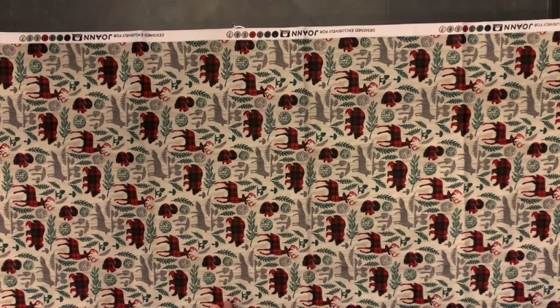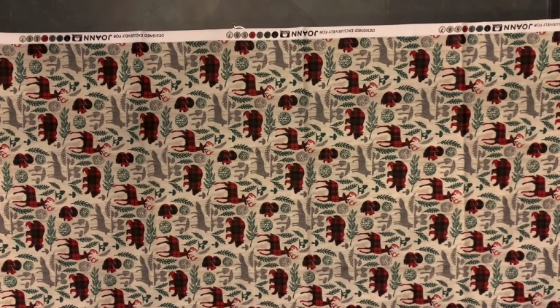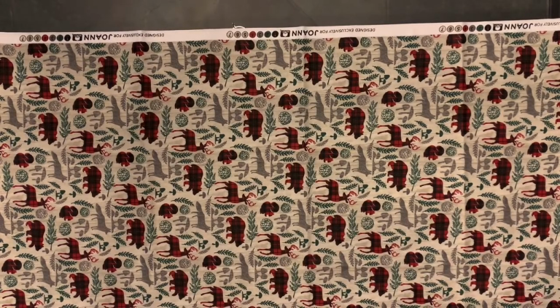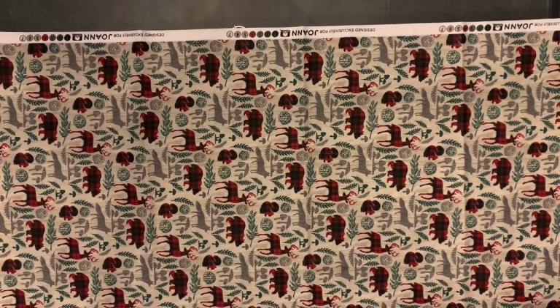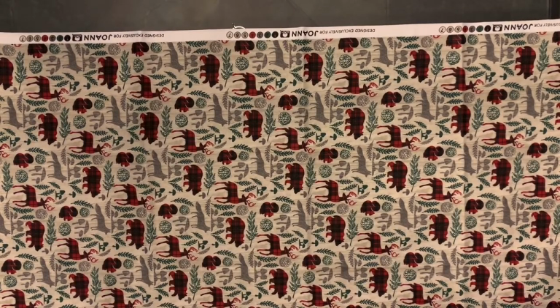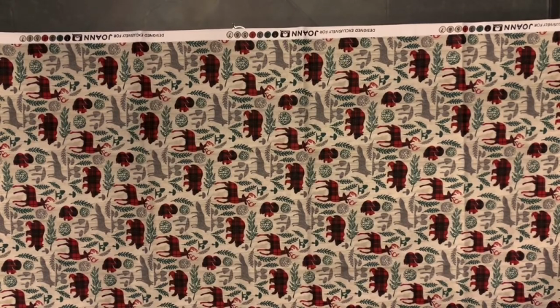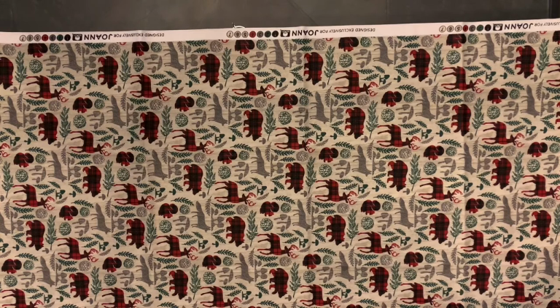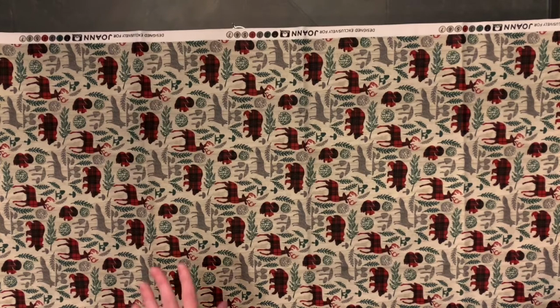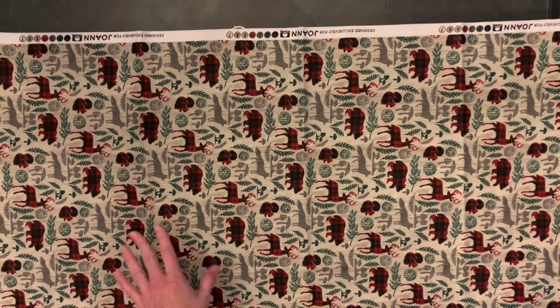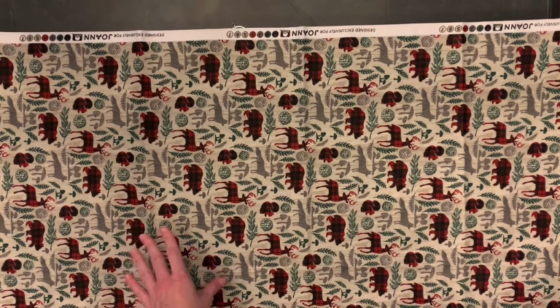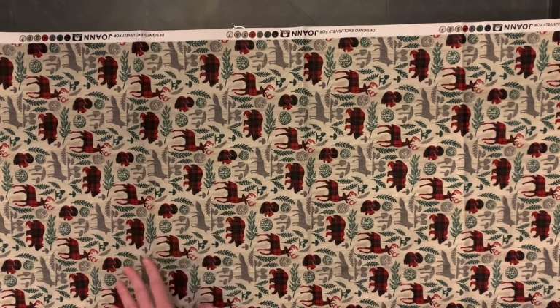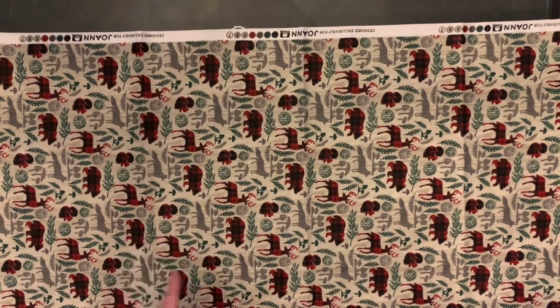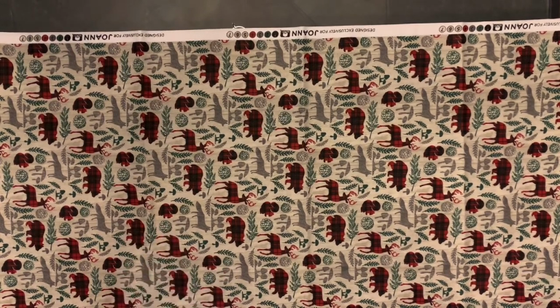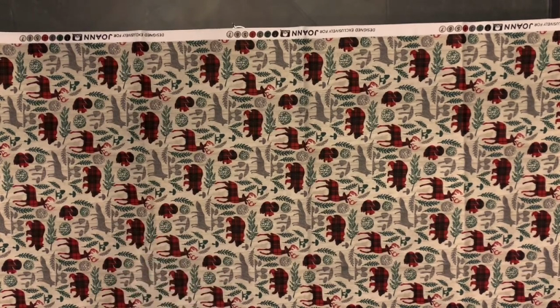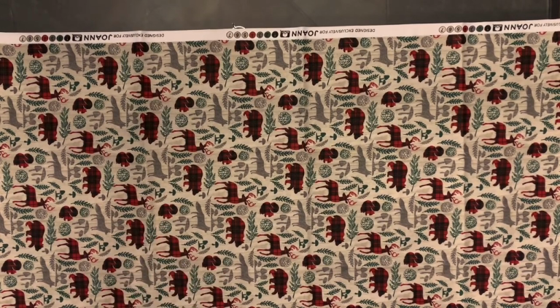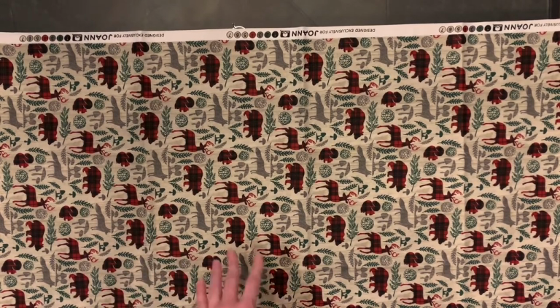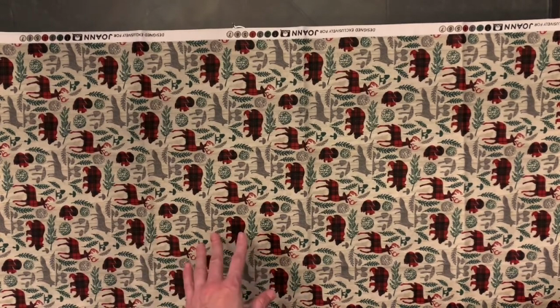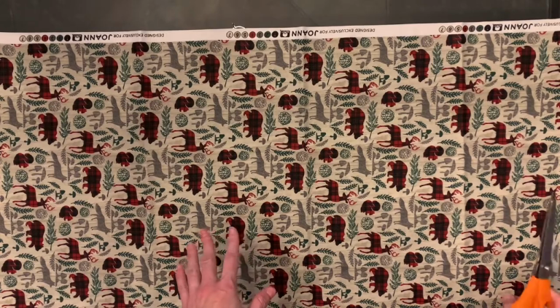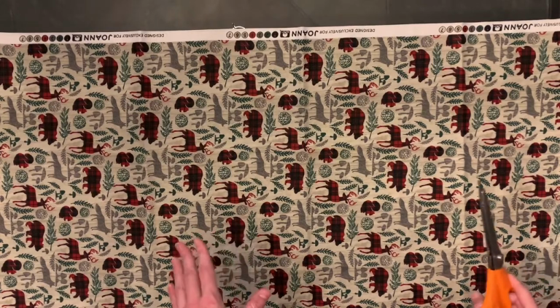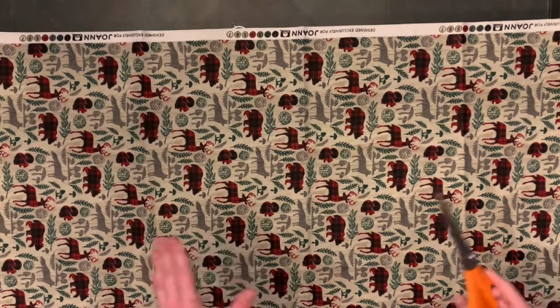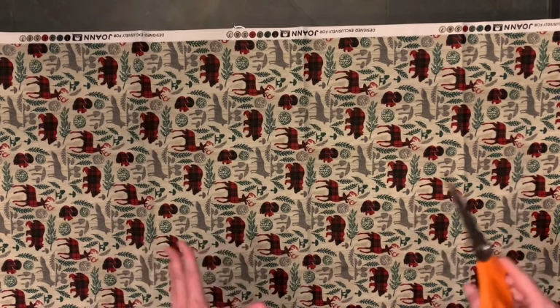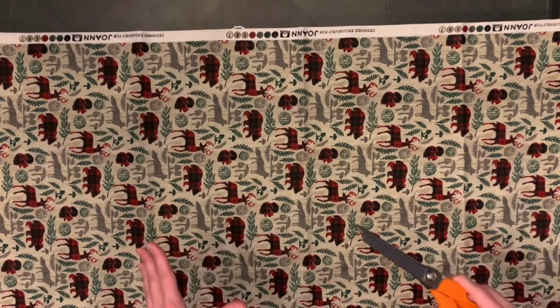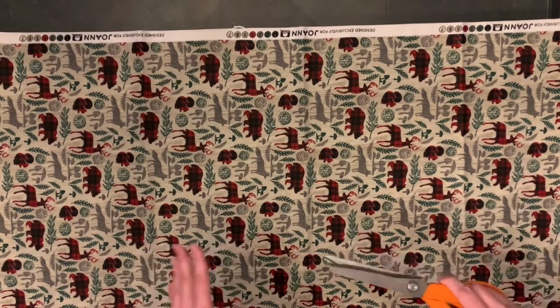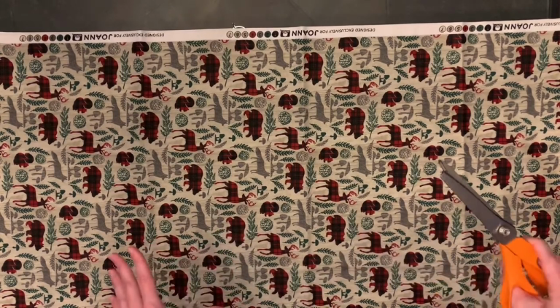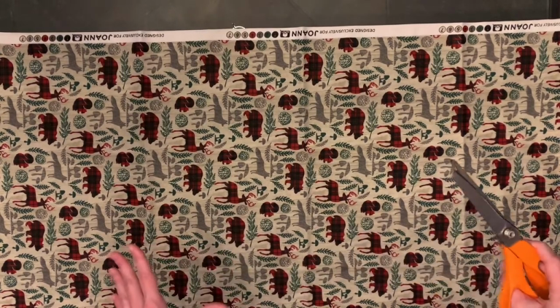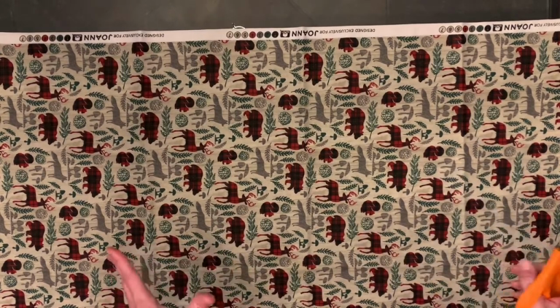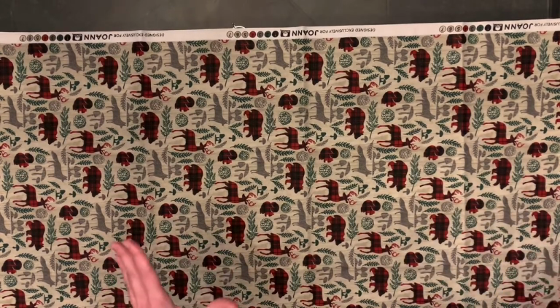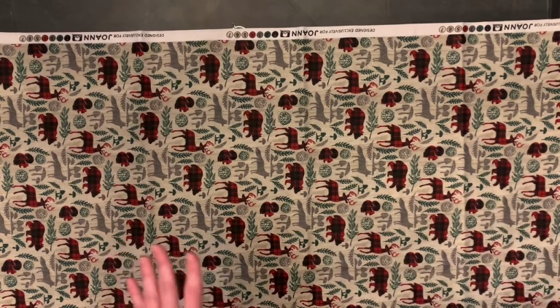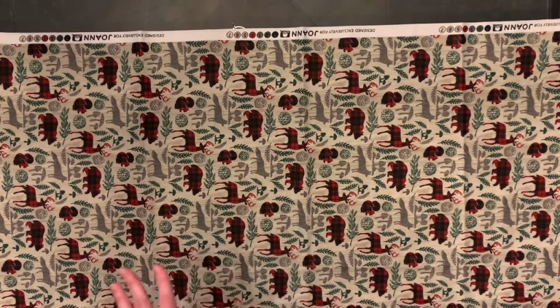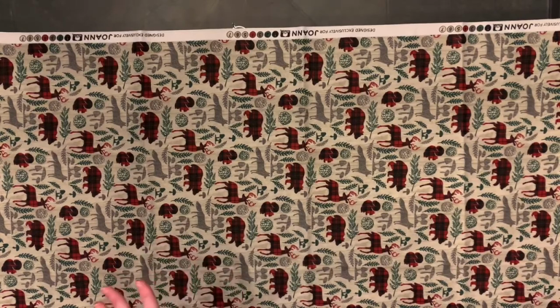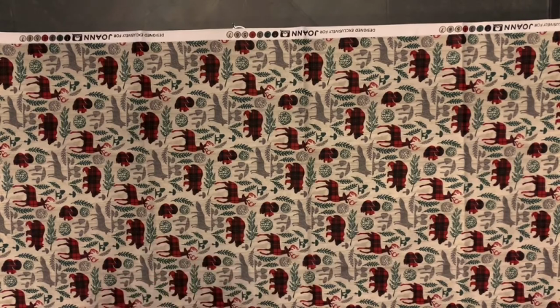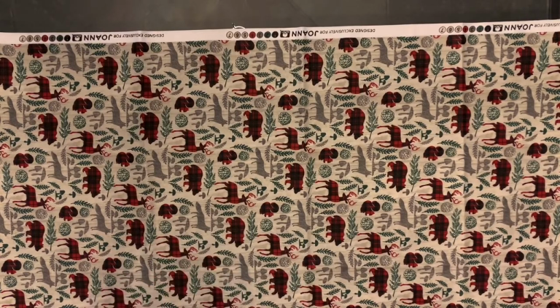Hi there, I'm going to show you how to cut fabric you buy on the bolt, like at Joann's or Hobby Lobby, and we're going to cut it to make bandanas the most economic way with very little waste.